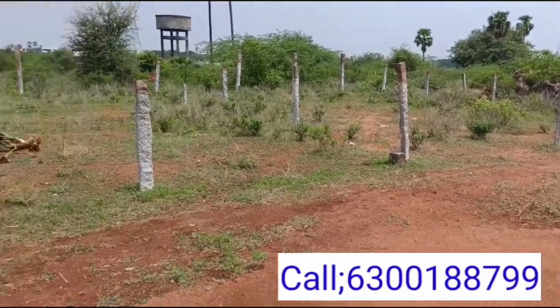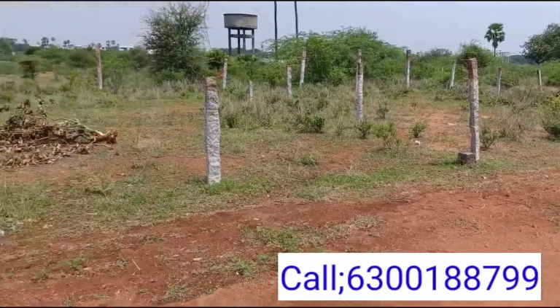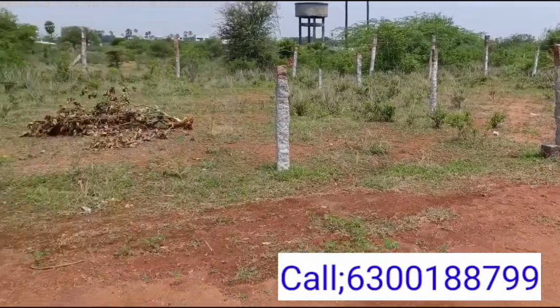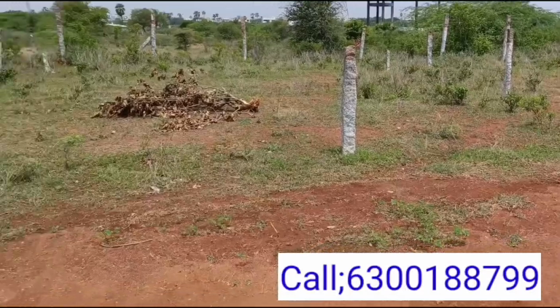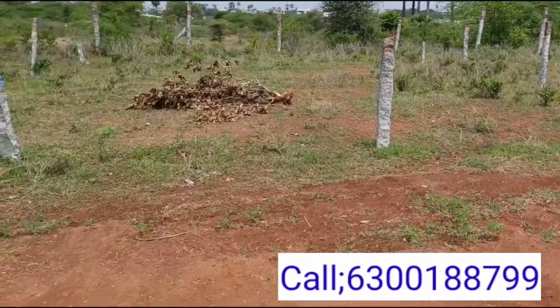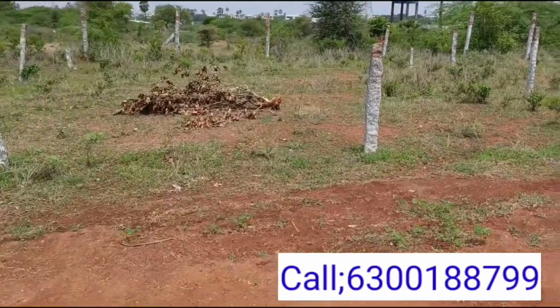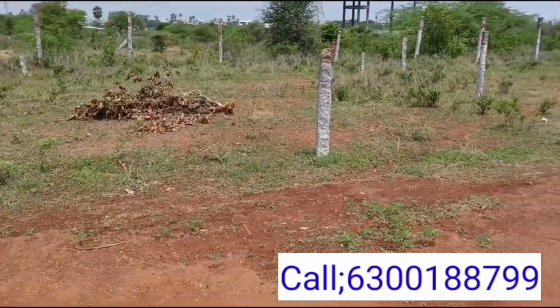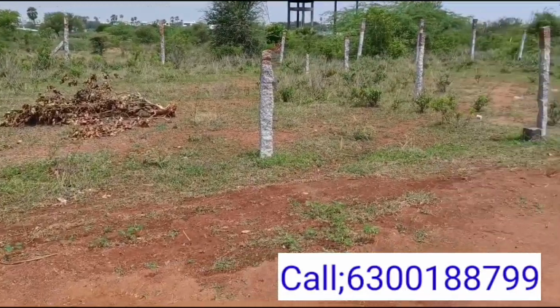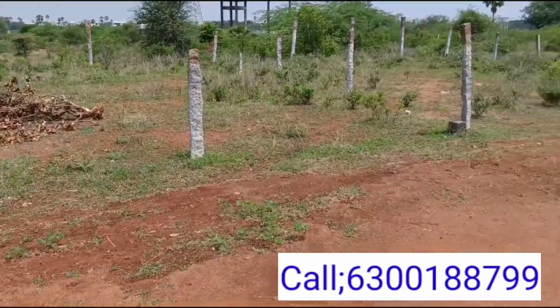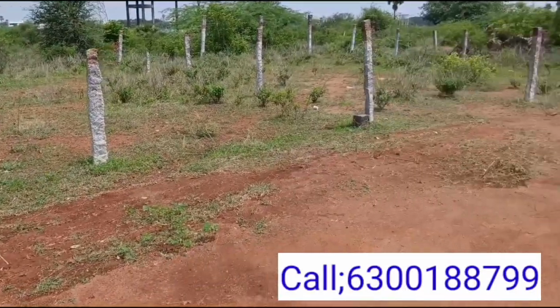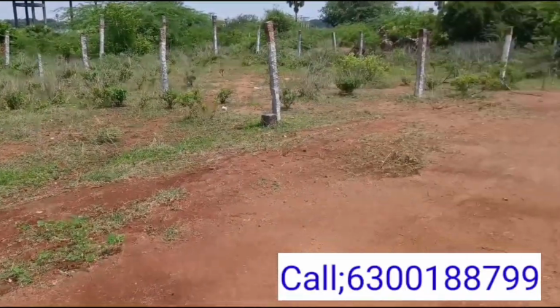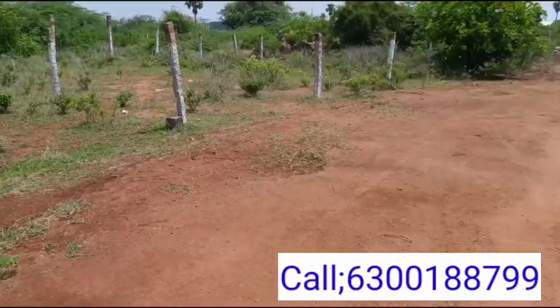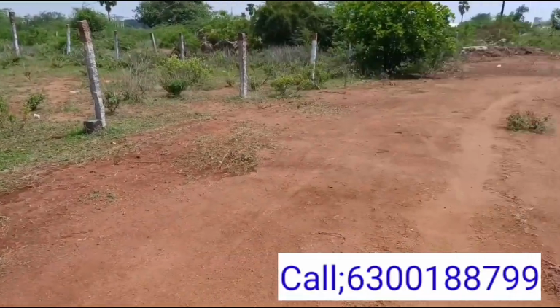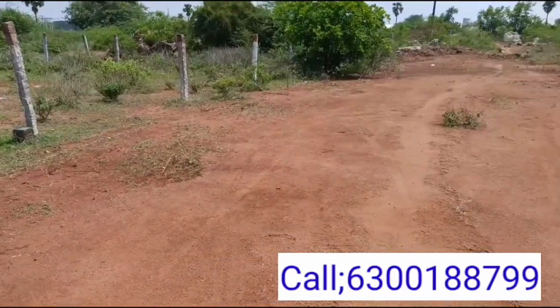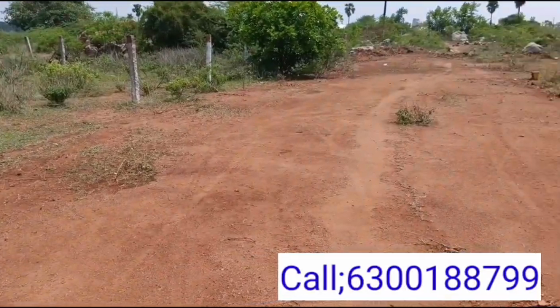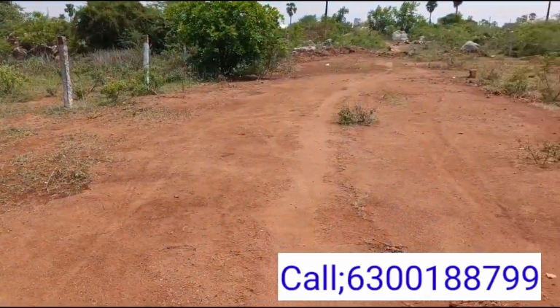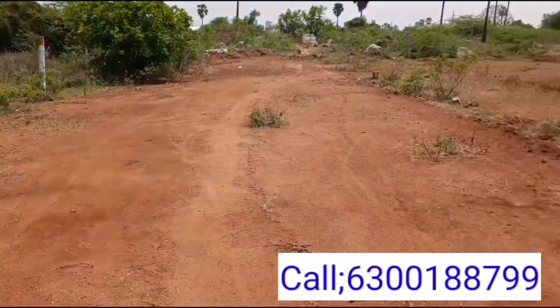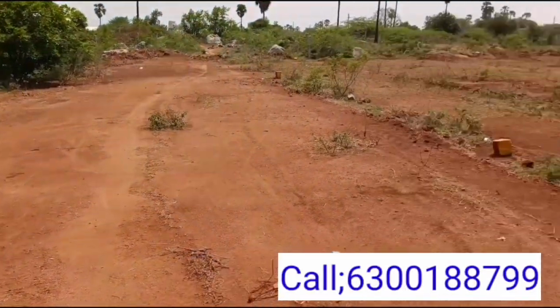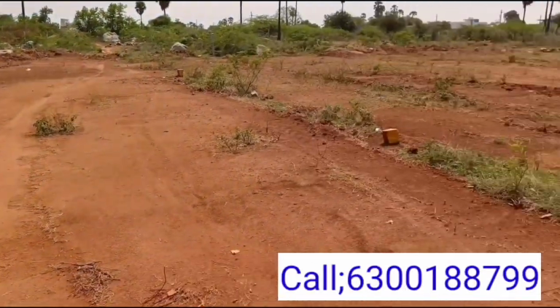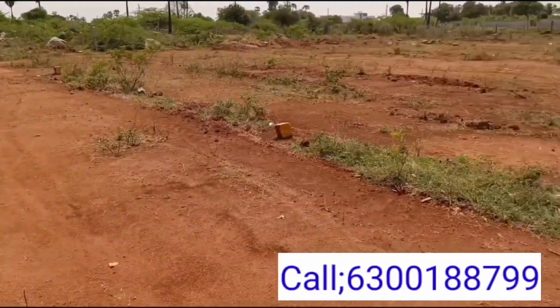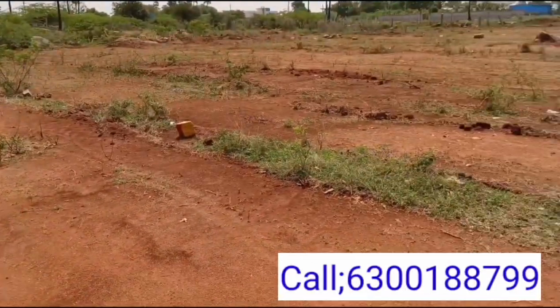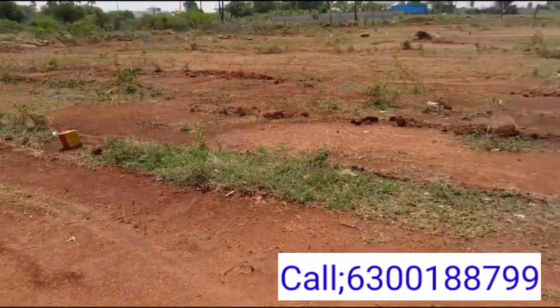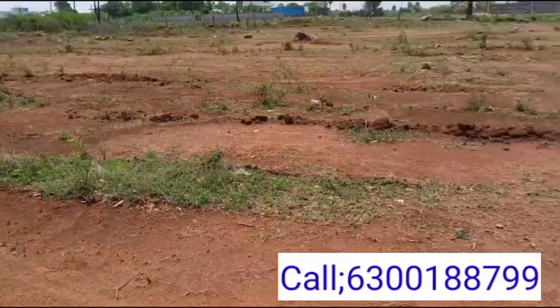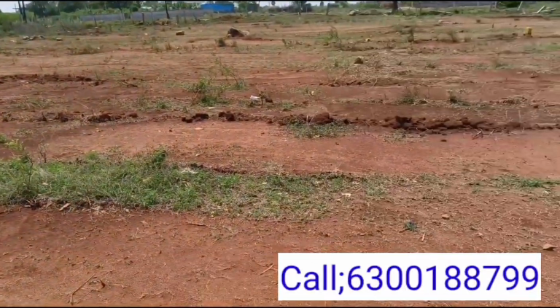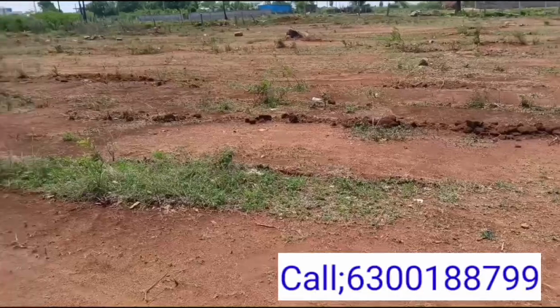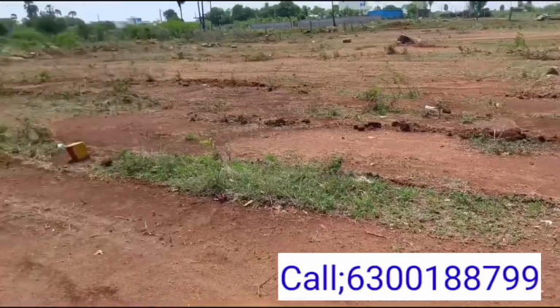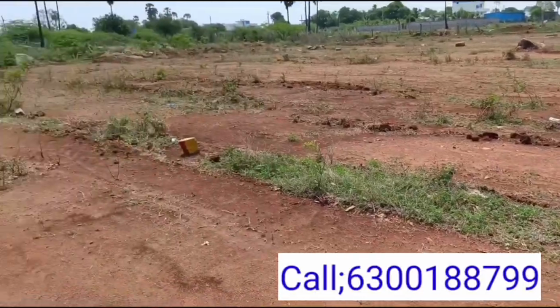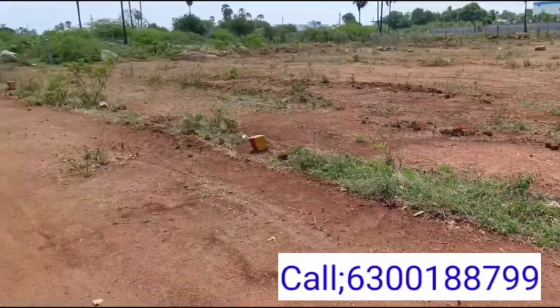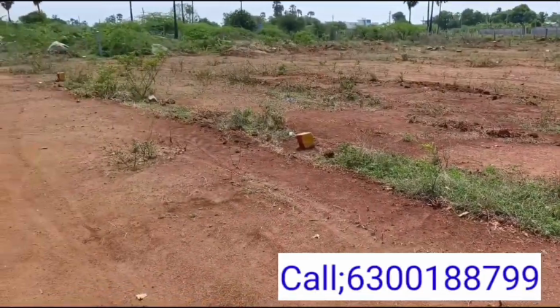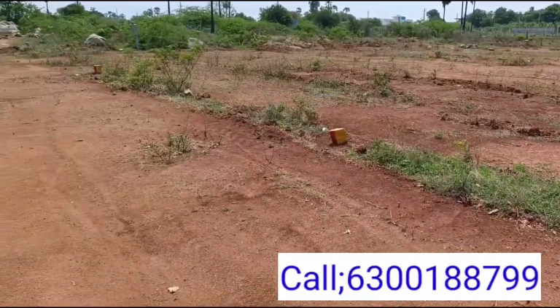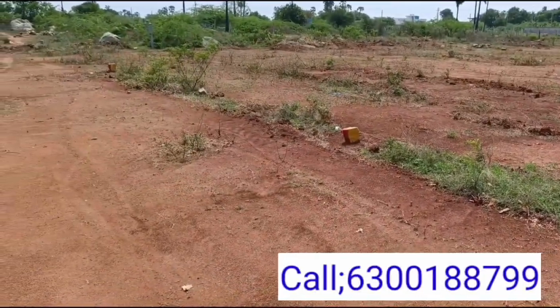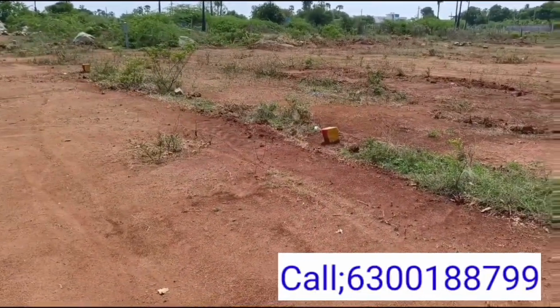There are two owner plots available here. These are the two plots.